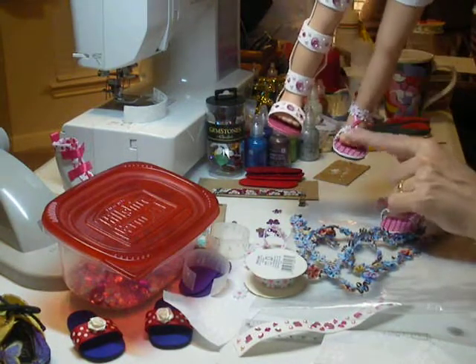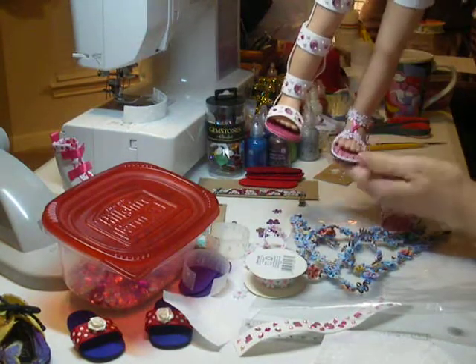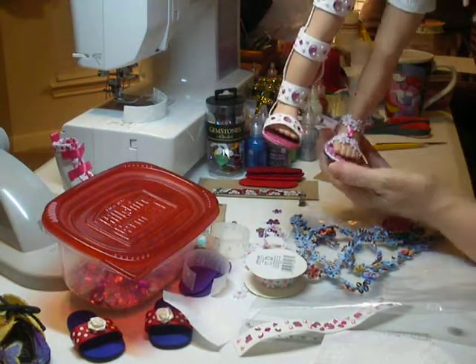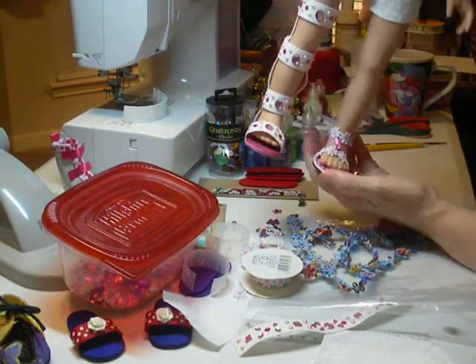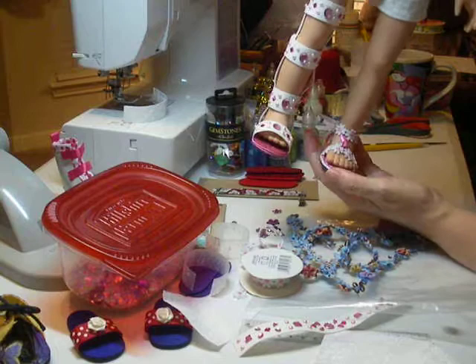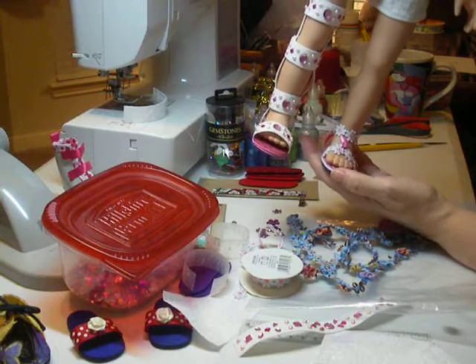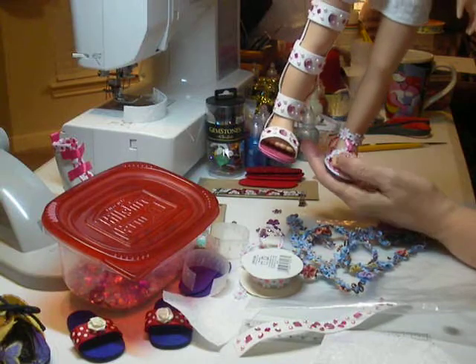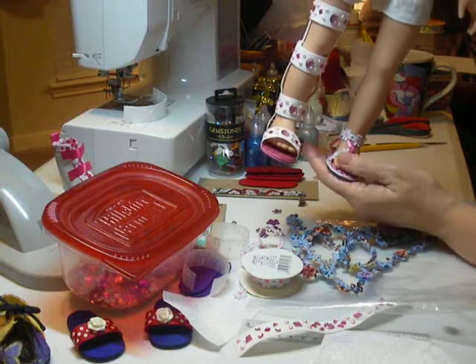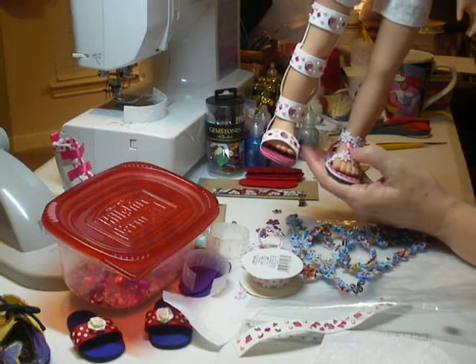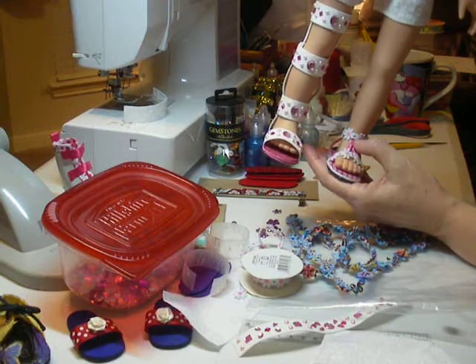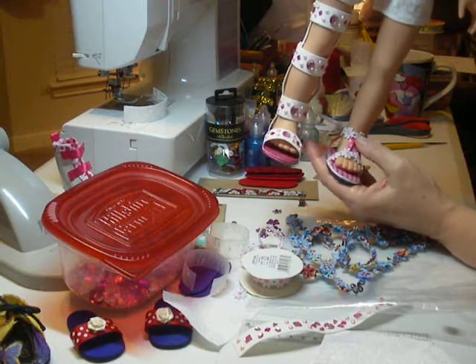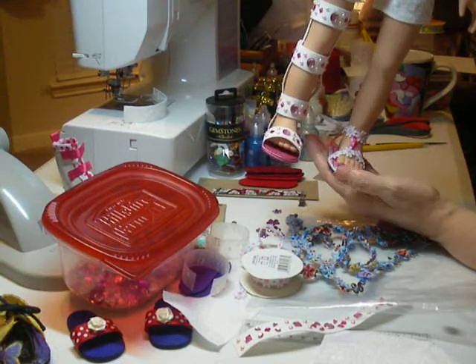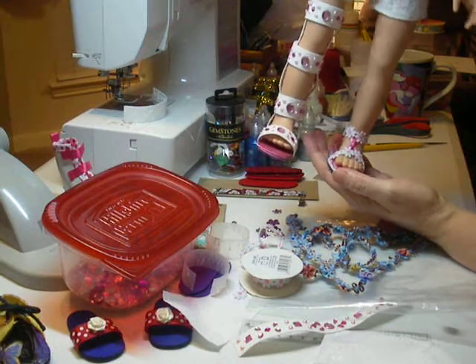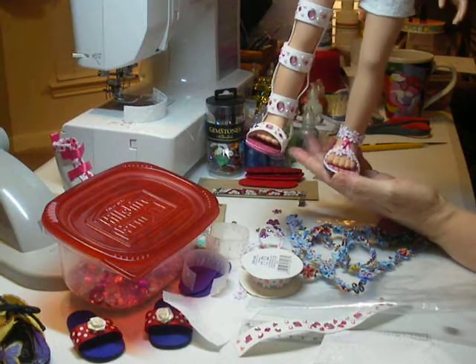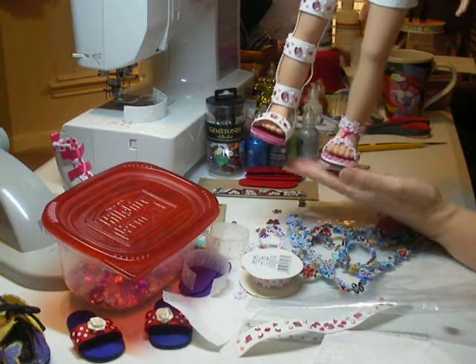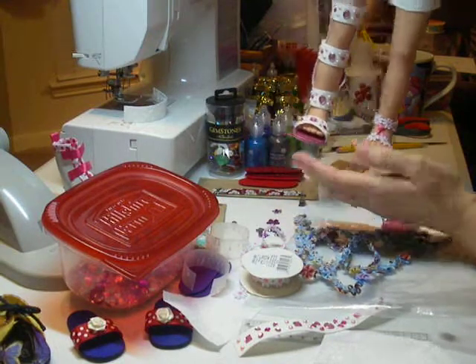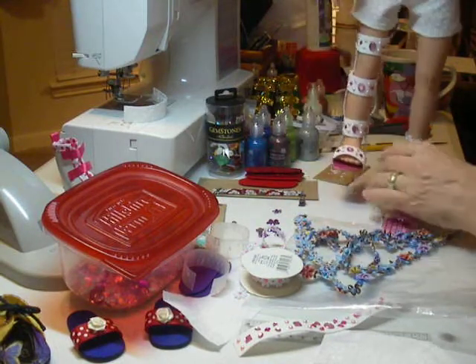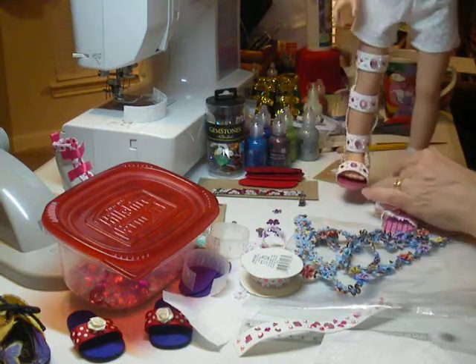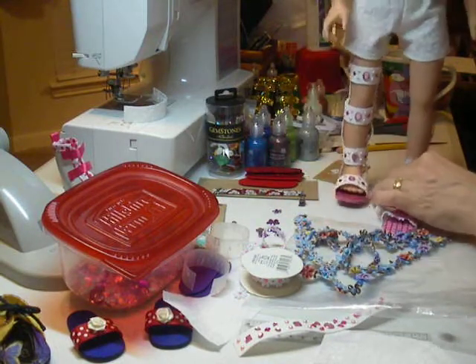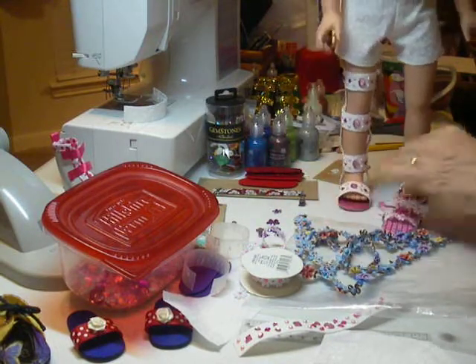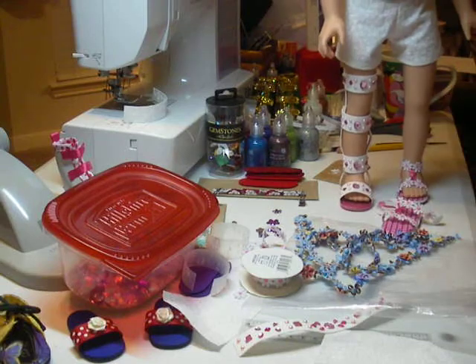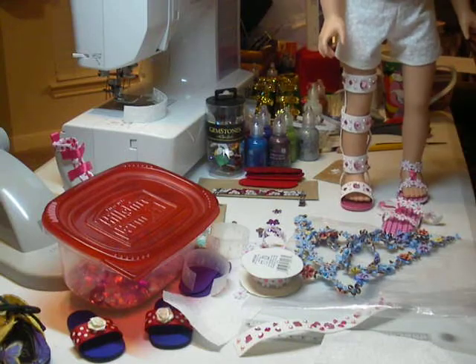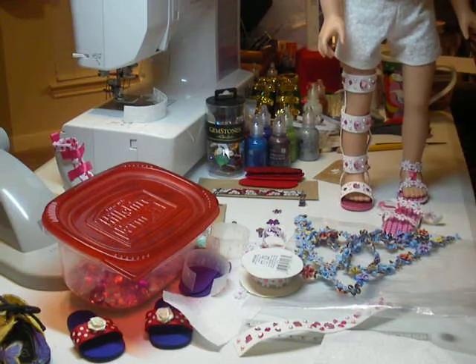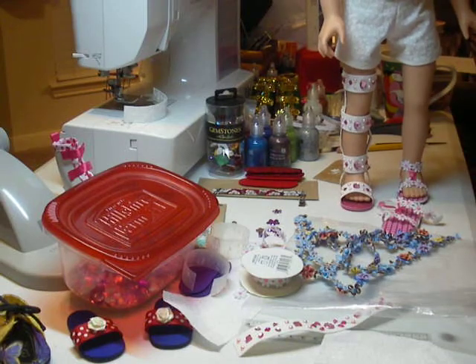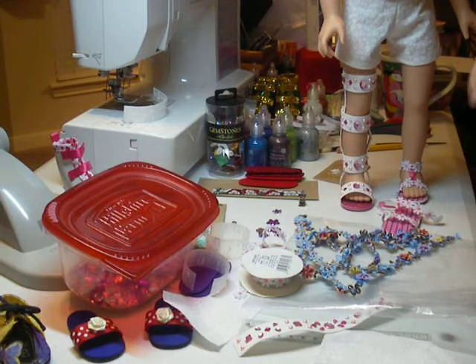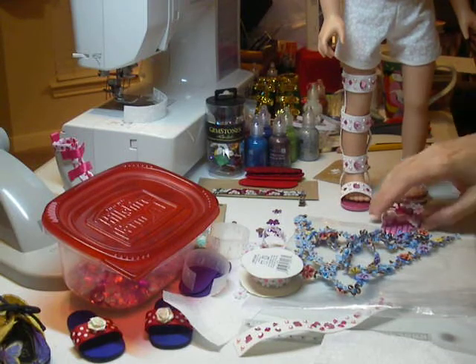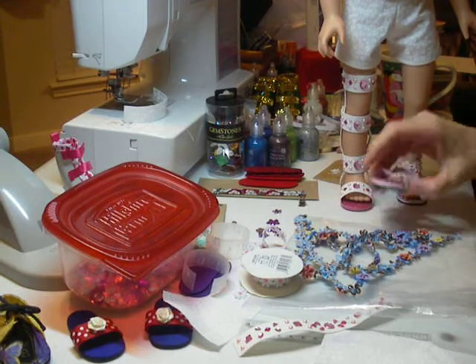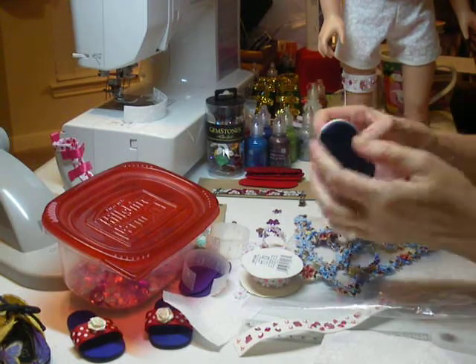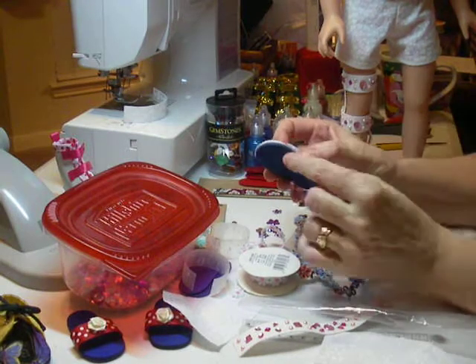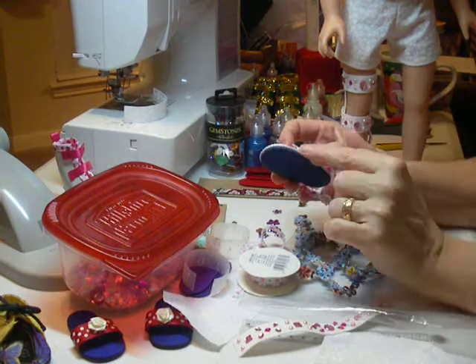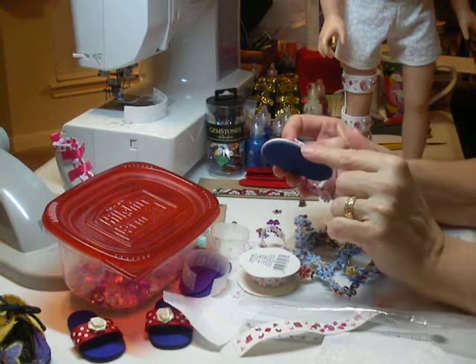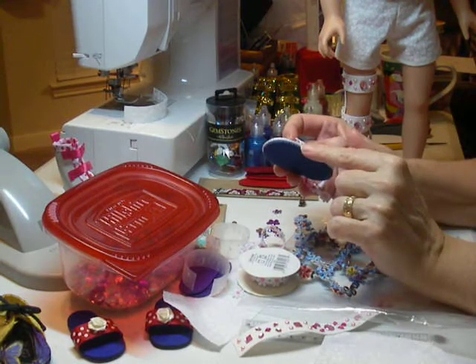It's all hand sewn — I didn't do anything on the machine. And I used the white cord for the trim.